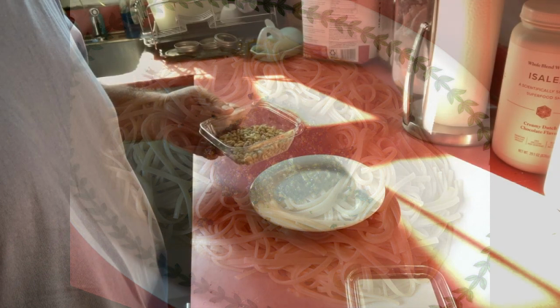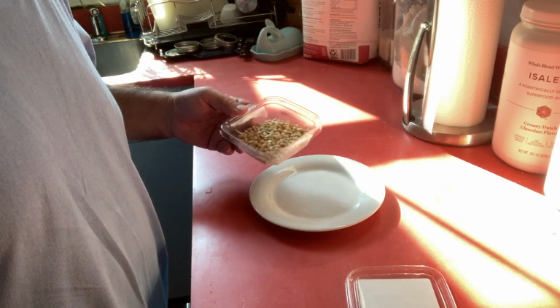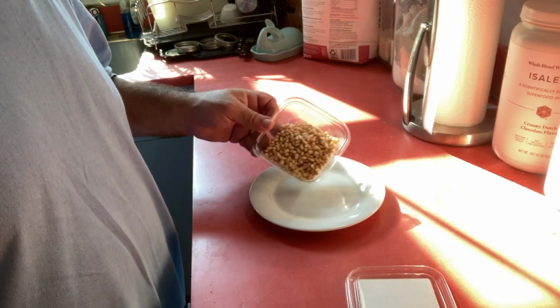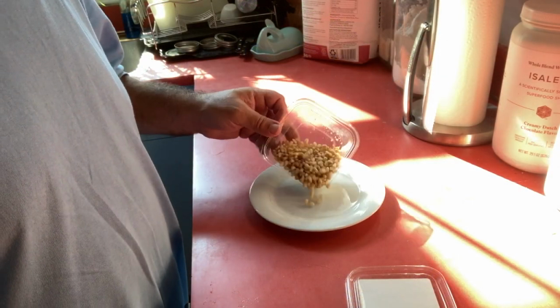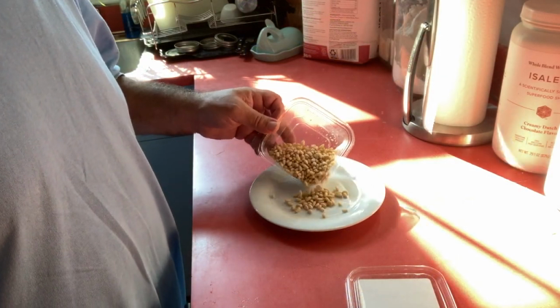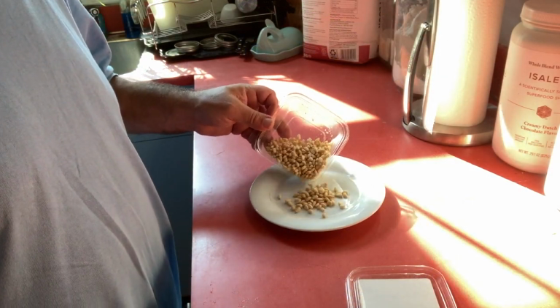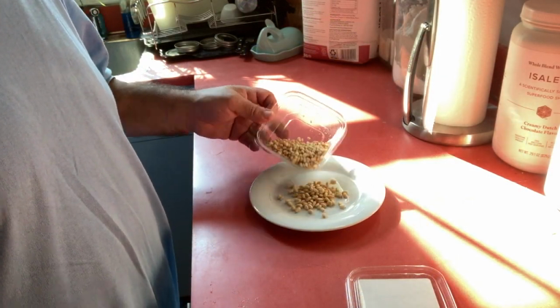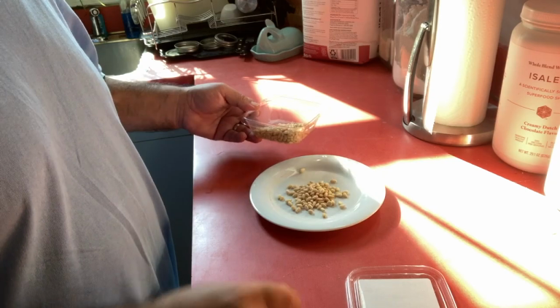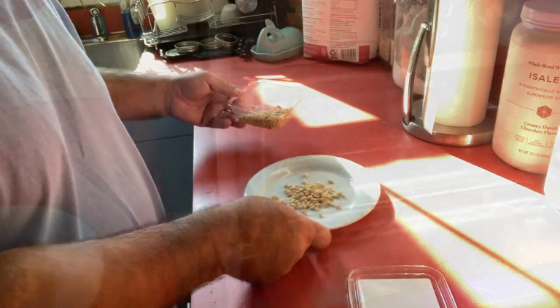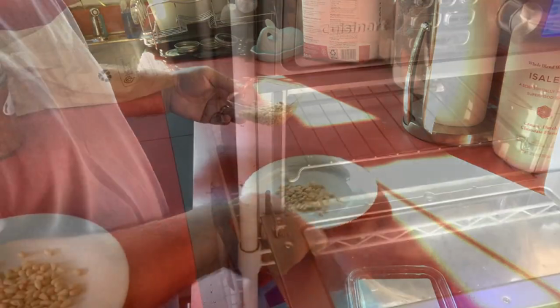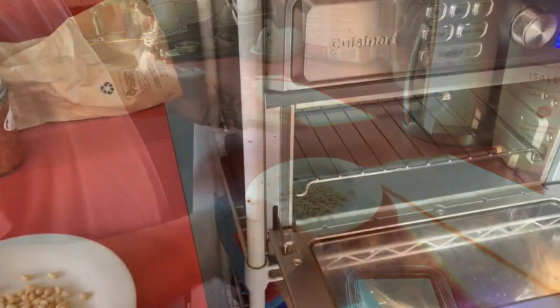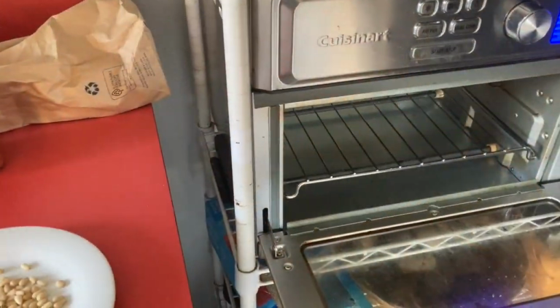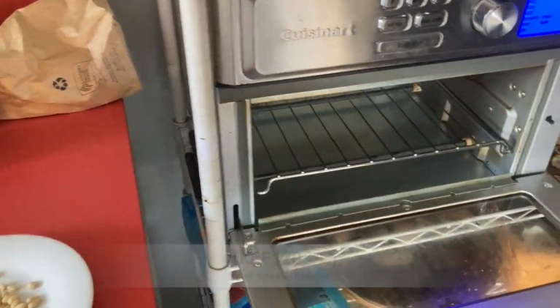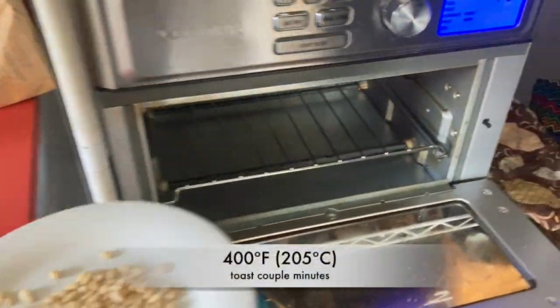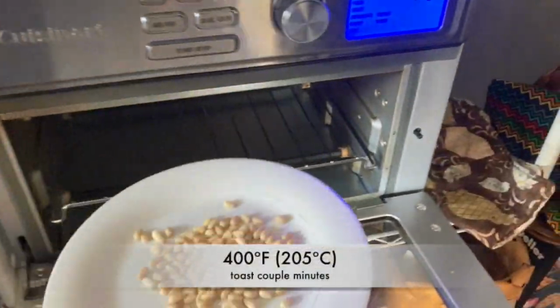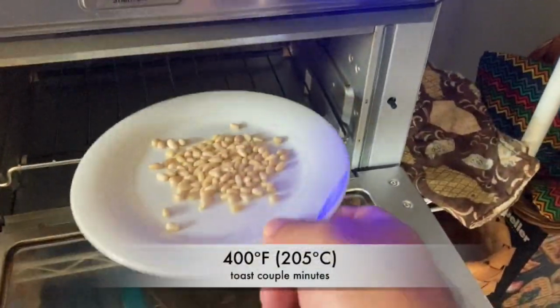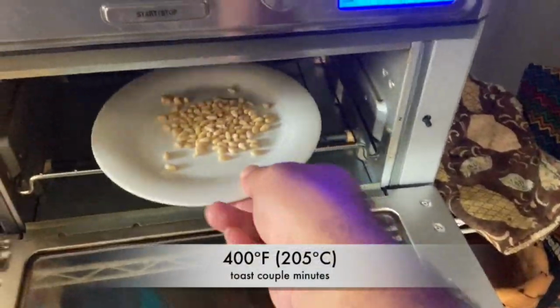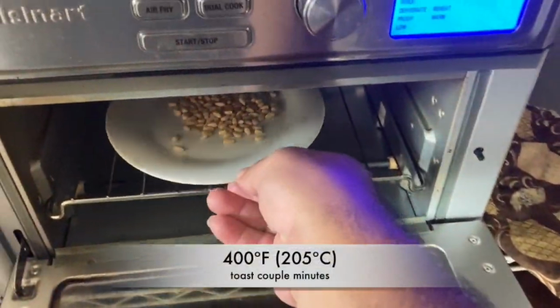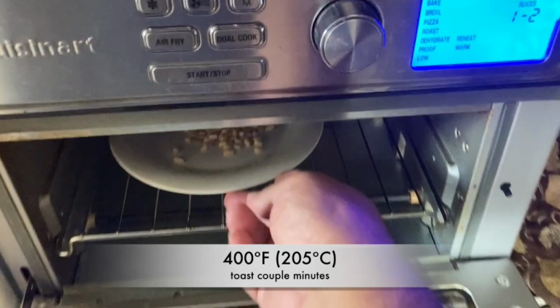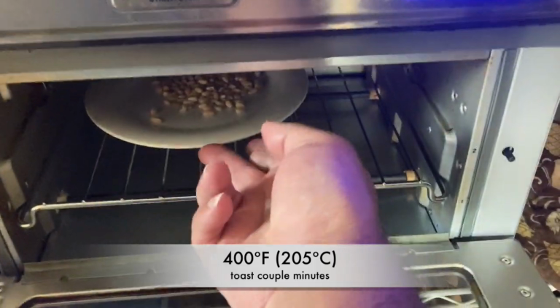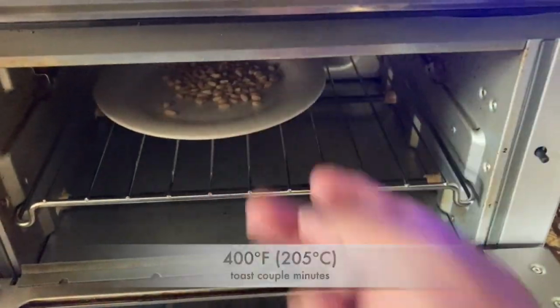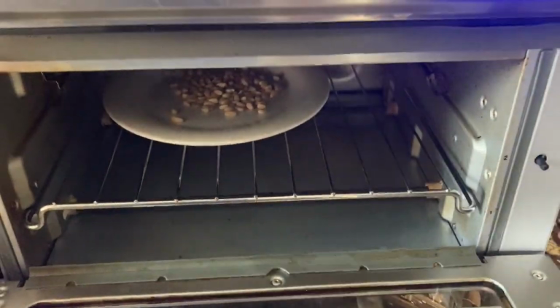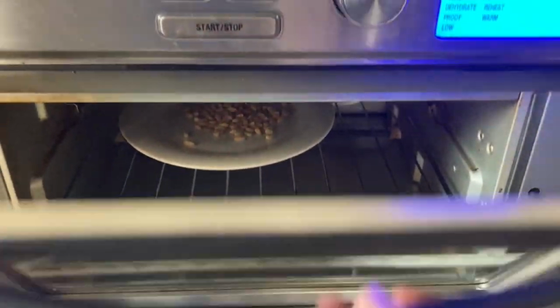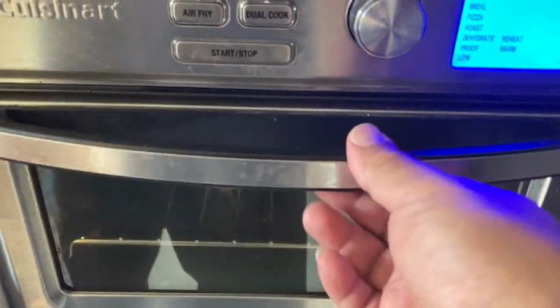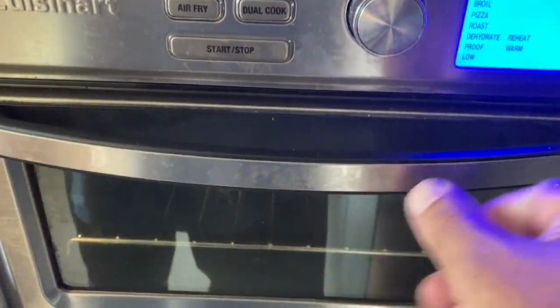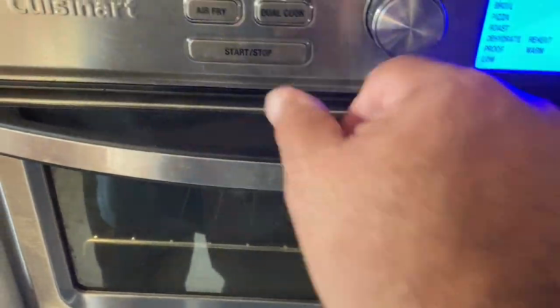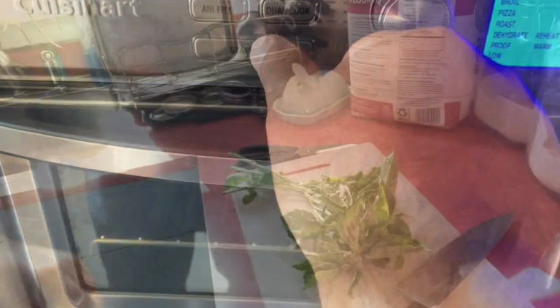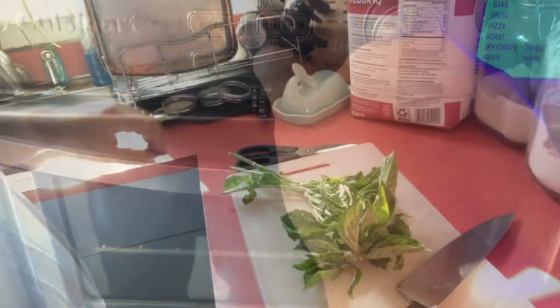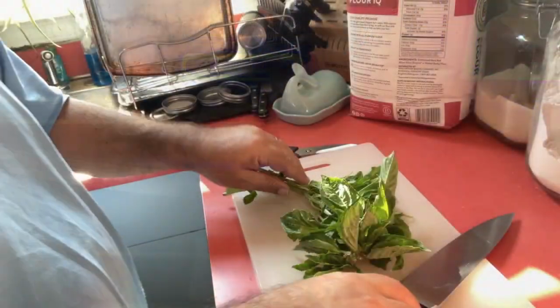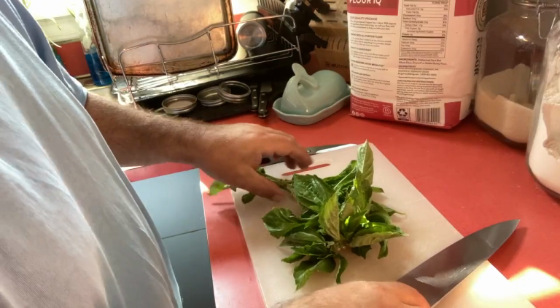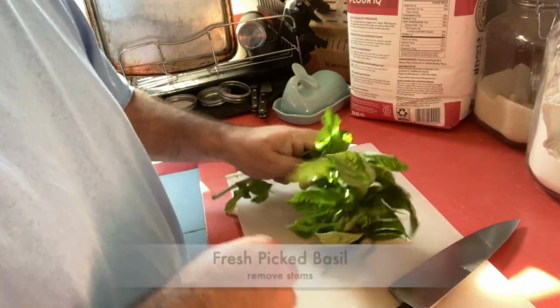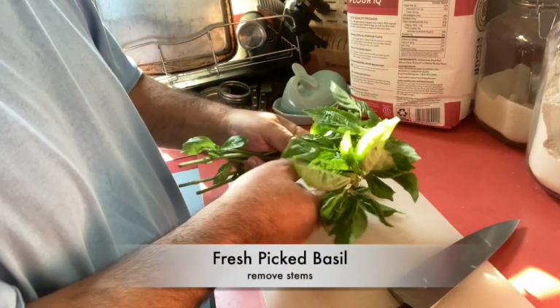I usually start with toasting some pine nuts in the toaster, about 400 degrees Fahrenheit, 200 or so Celsius. Keep an eye on them — they only take a couple of minutes, you really don't want to burn them.